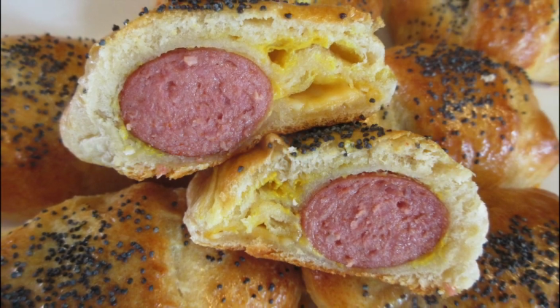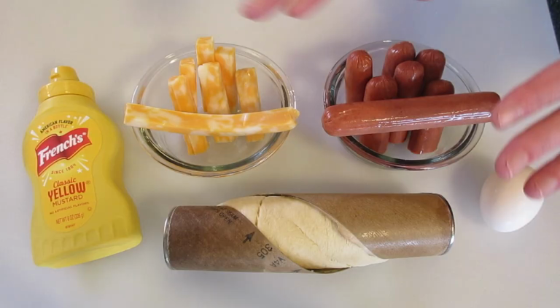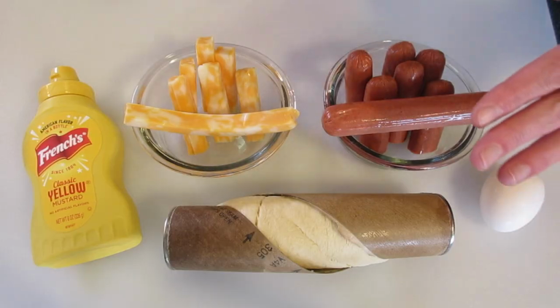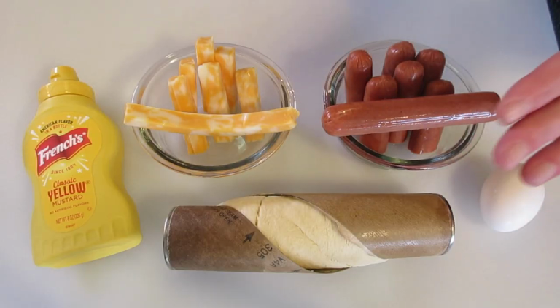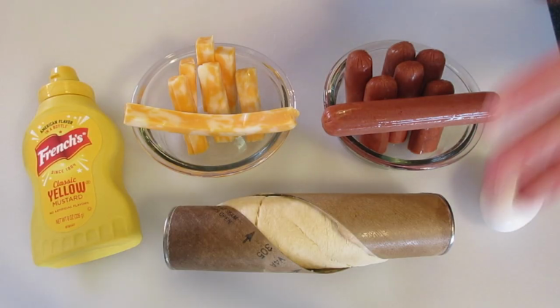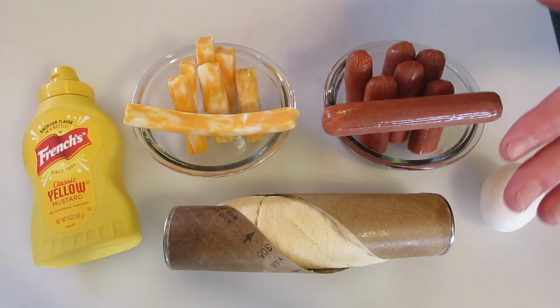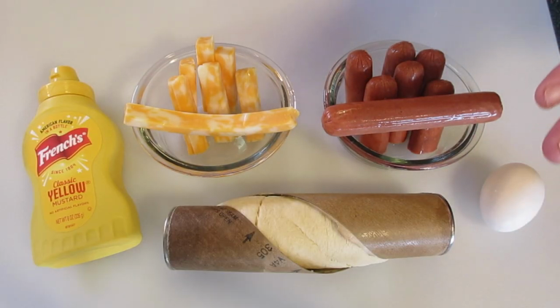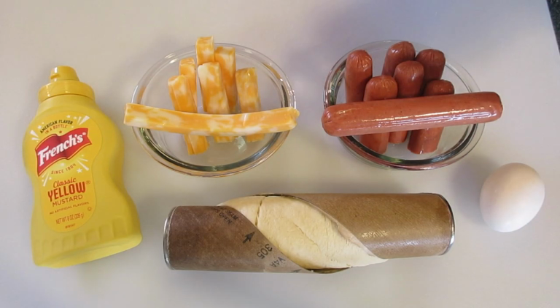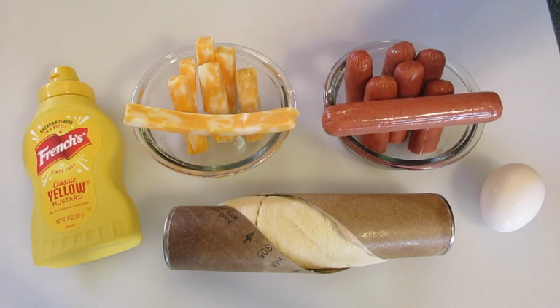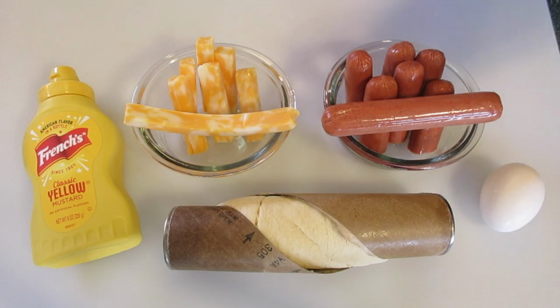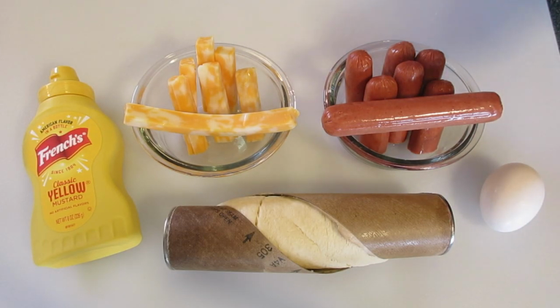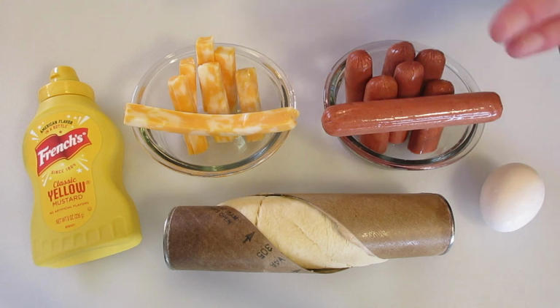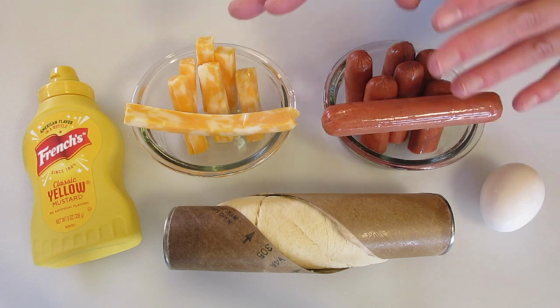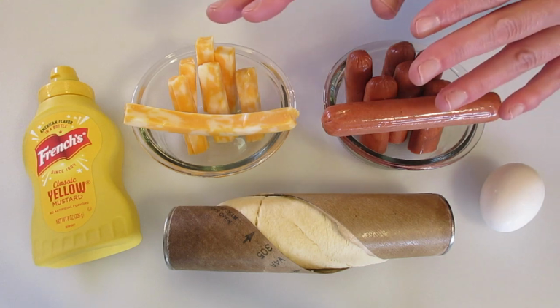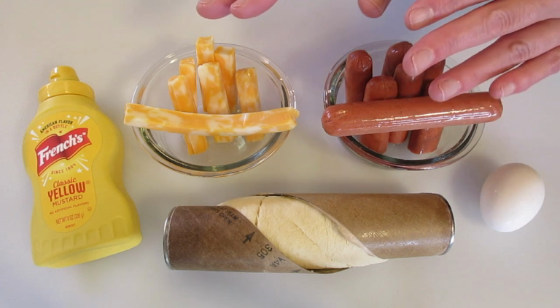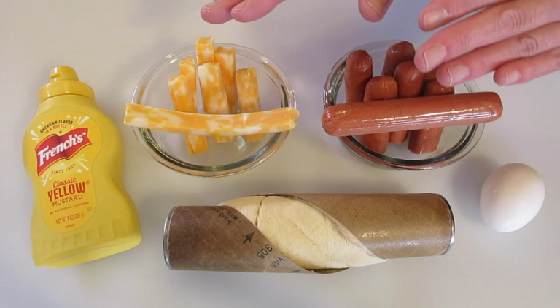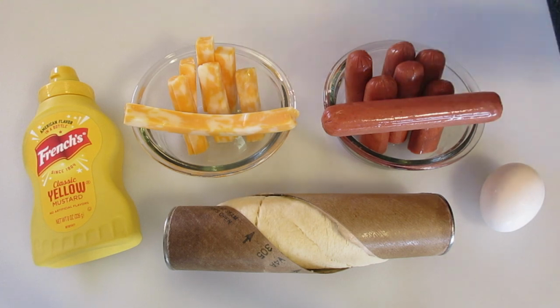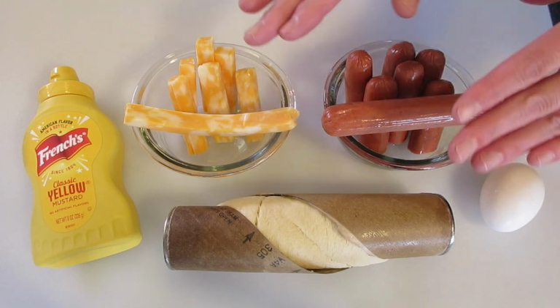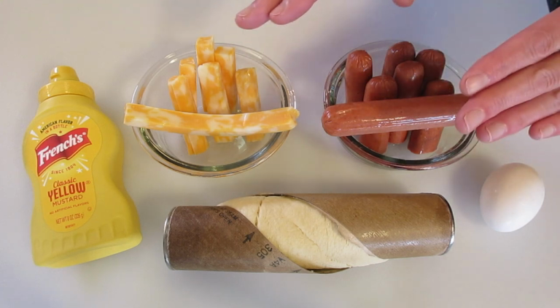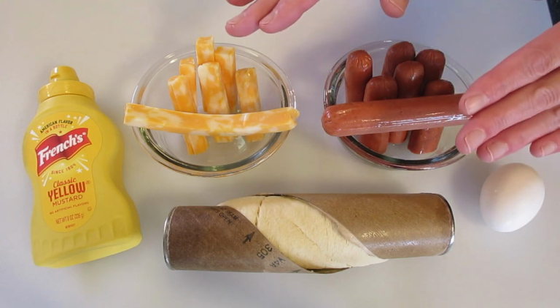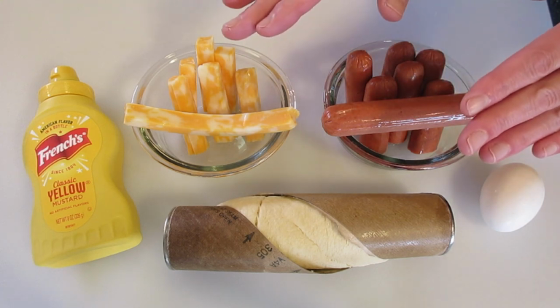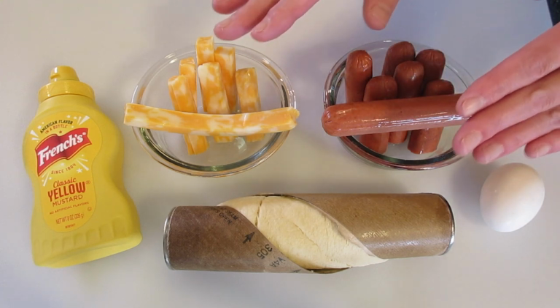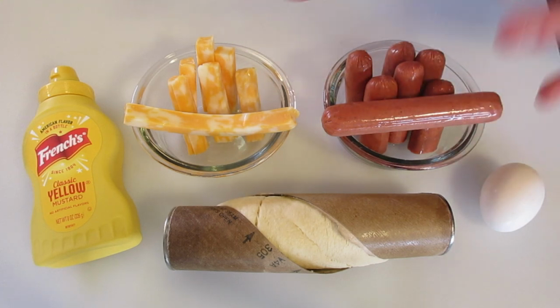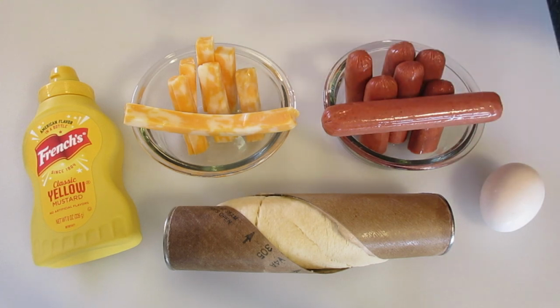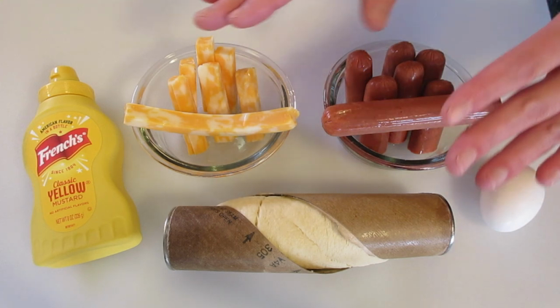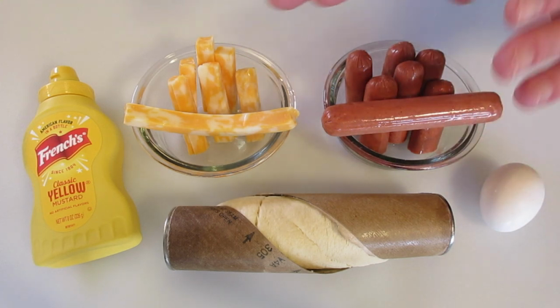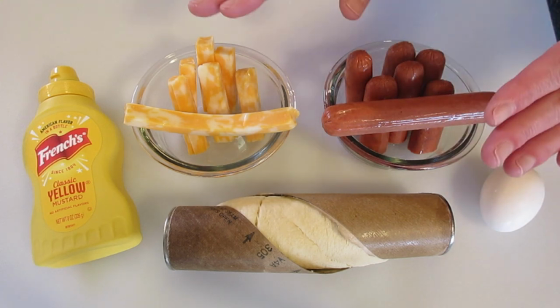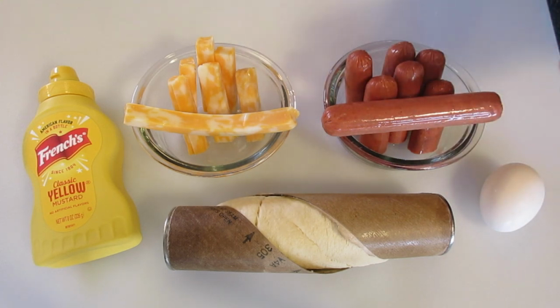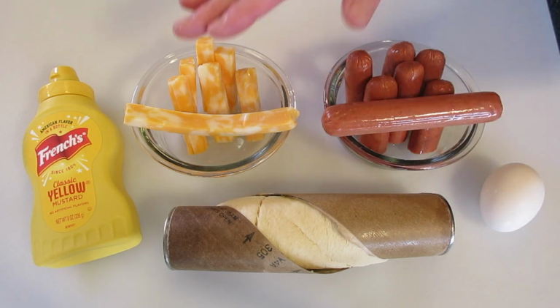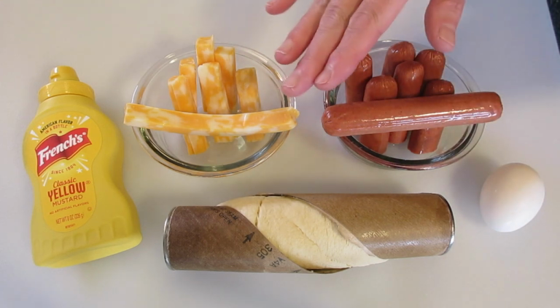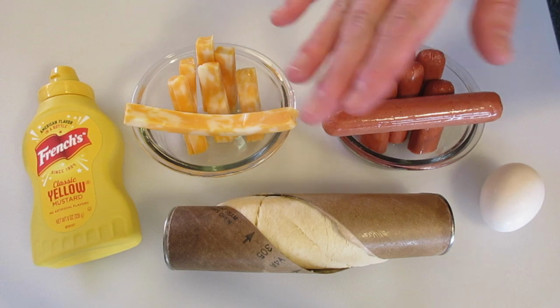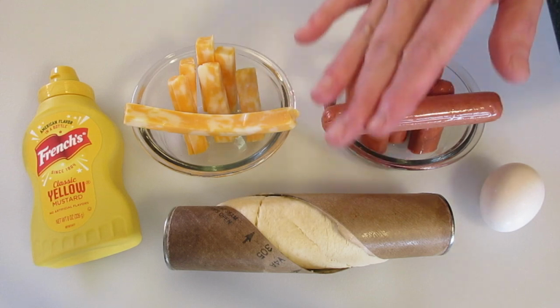Hey guys, Deronda here with Foods 101. It's Super Bowl weekend and I've got you covered with these simple to make hot dog wraps.